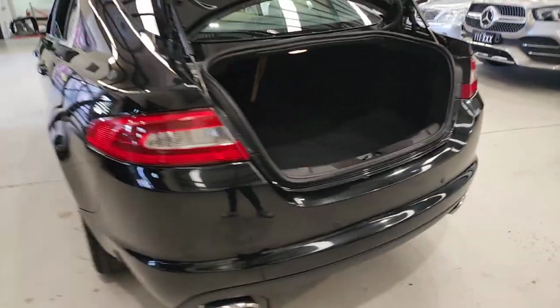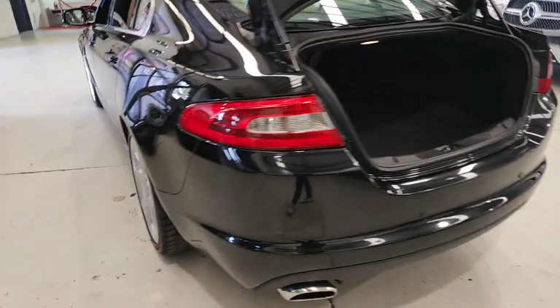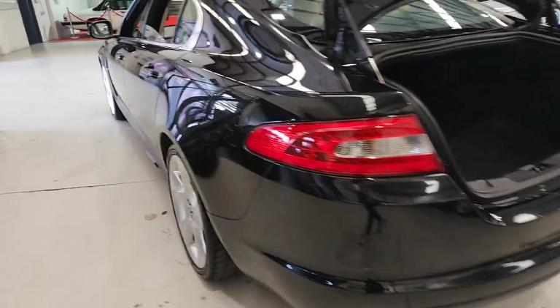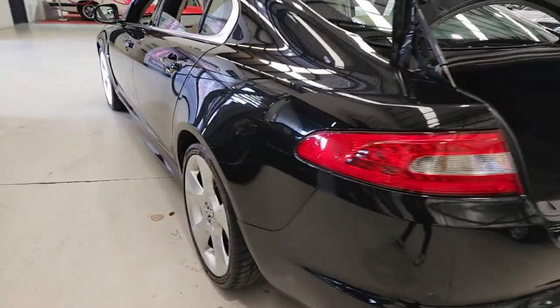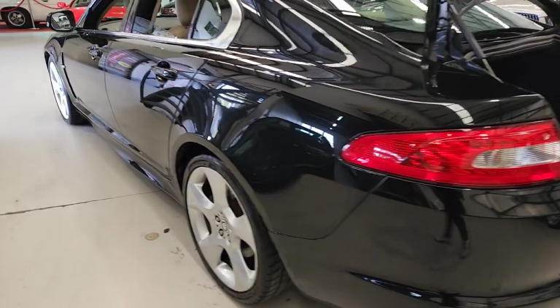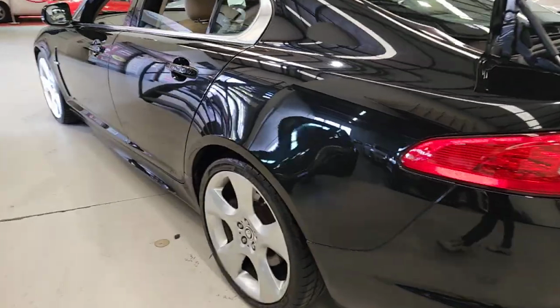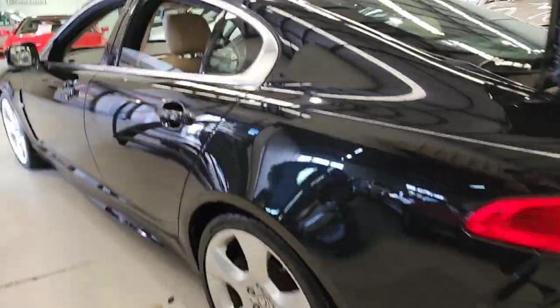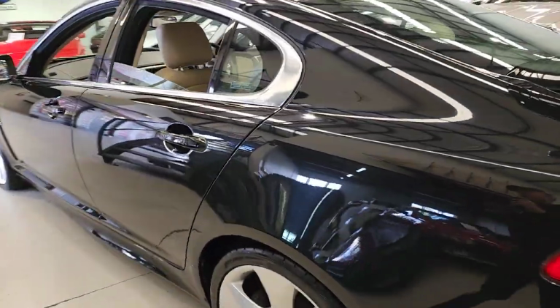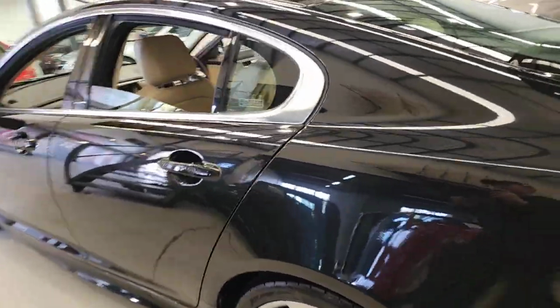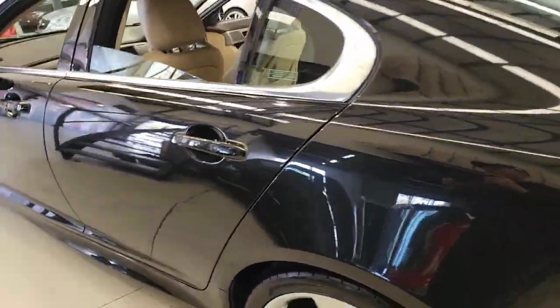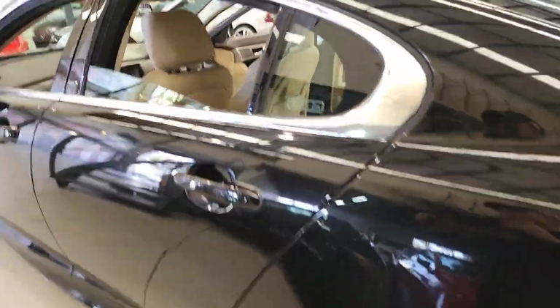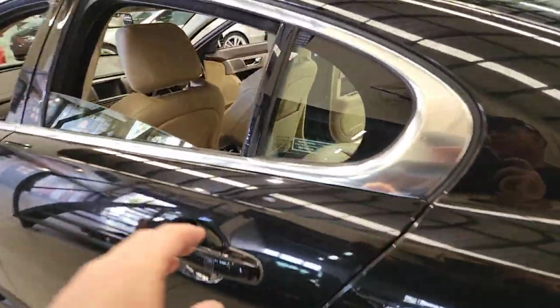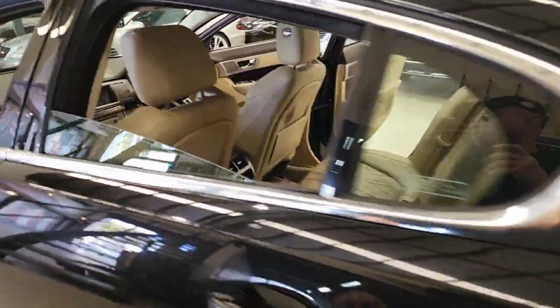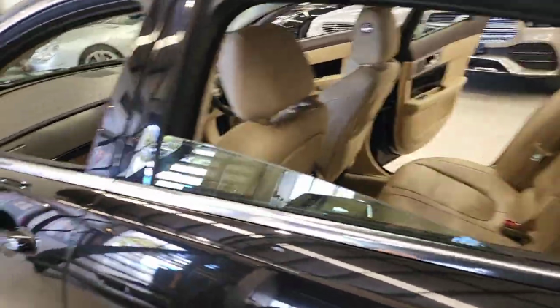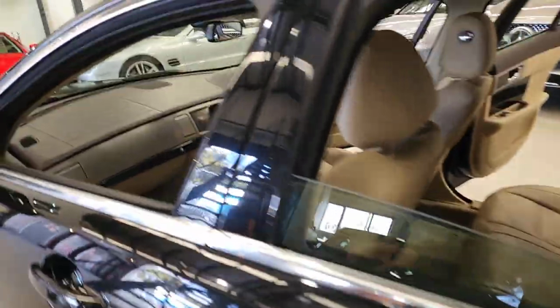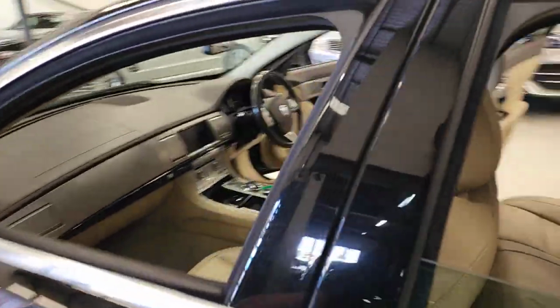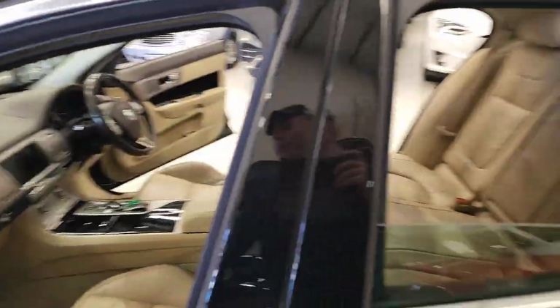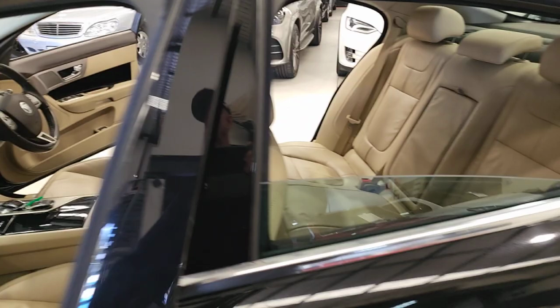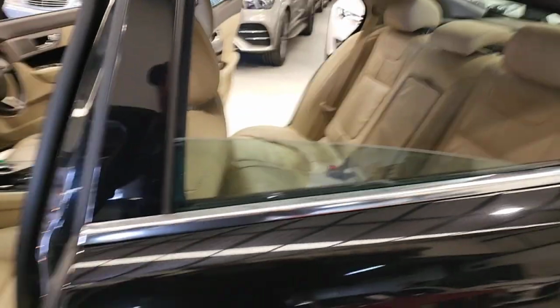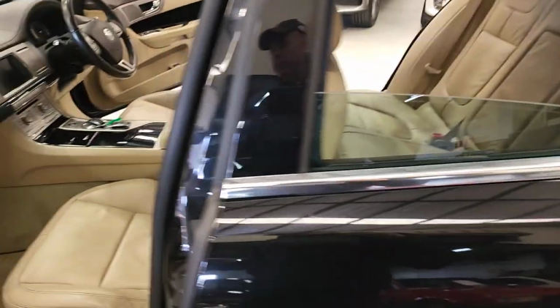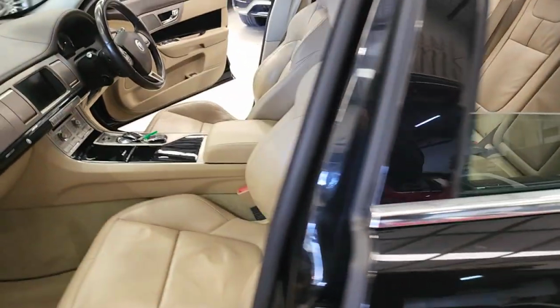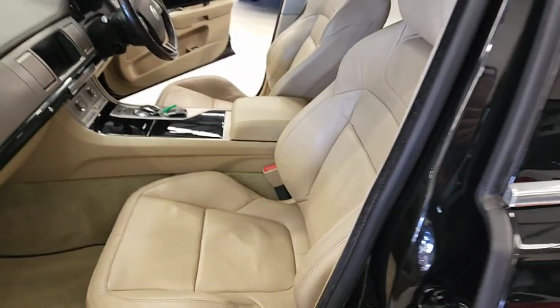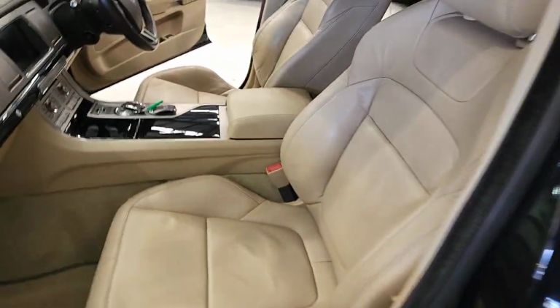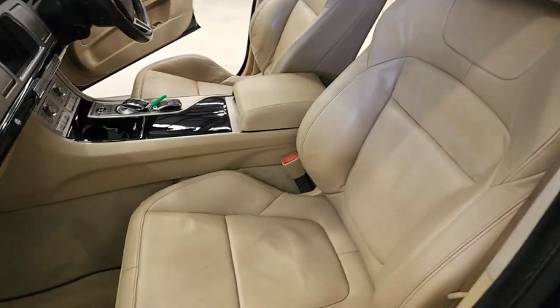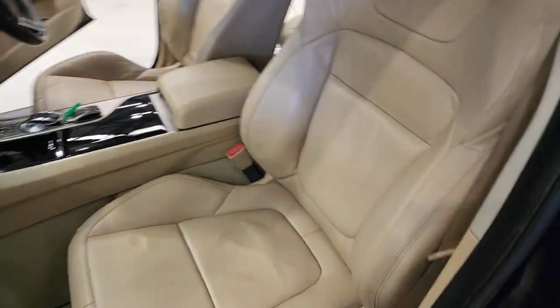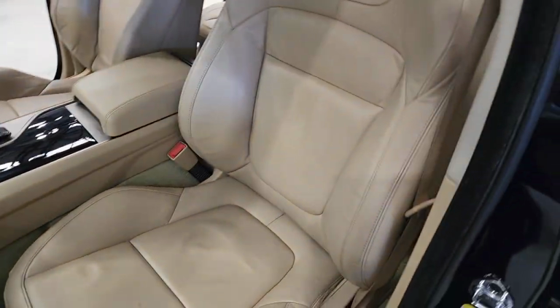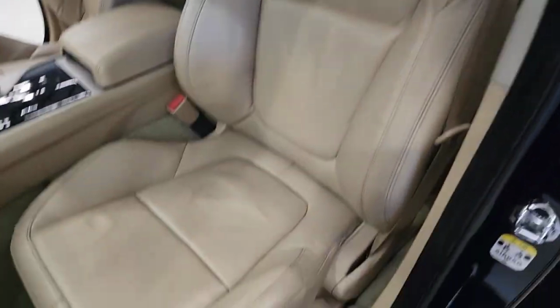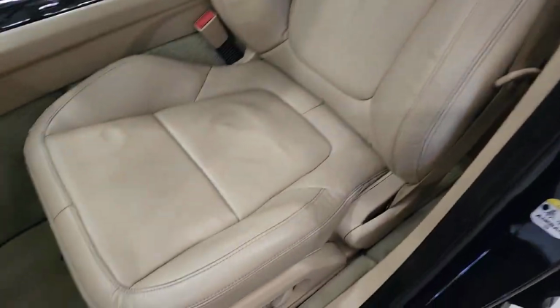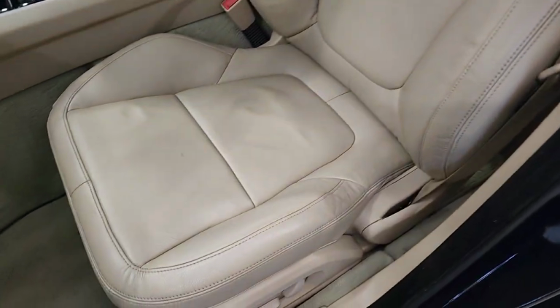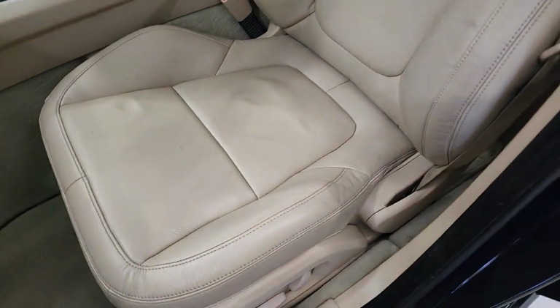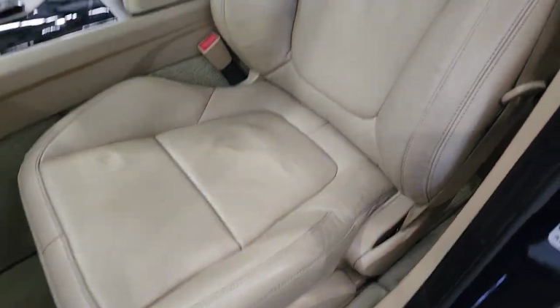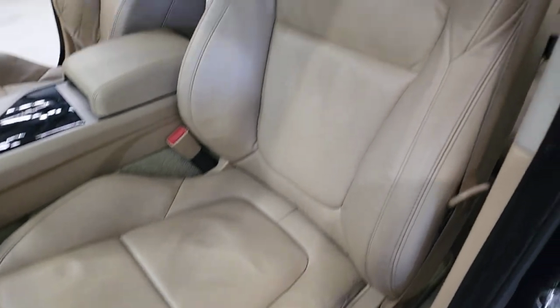Black on cream is probably the best colour combination they came in. It's a stunning vehicle to drive. We've had it all mechanically checked over. It's reasonable in the kilometres, you know, for a 12-year-old vehicle — I think it's fine.